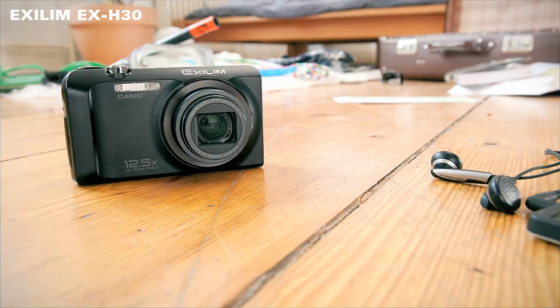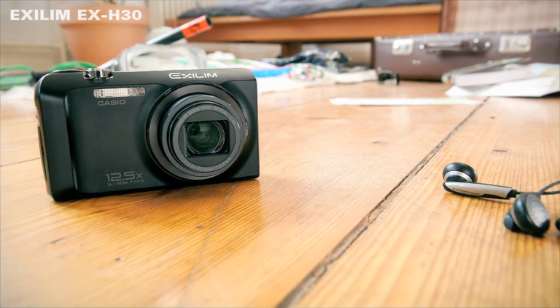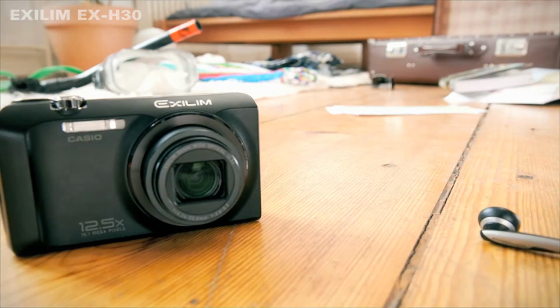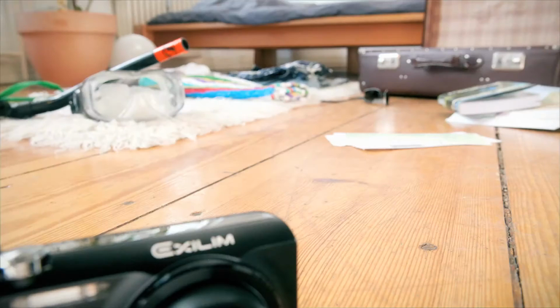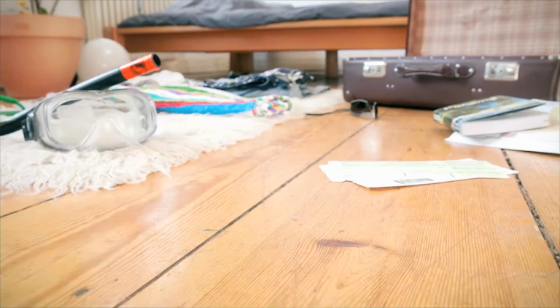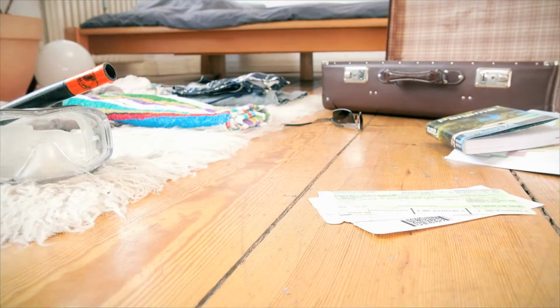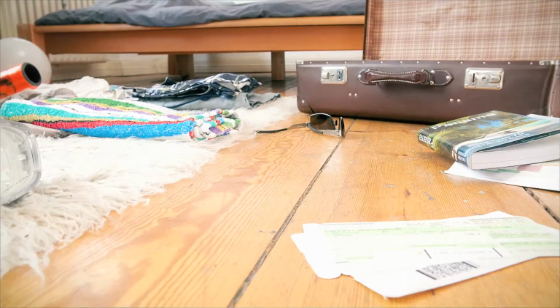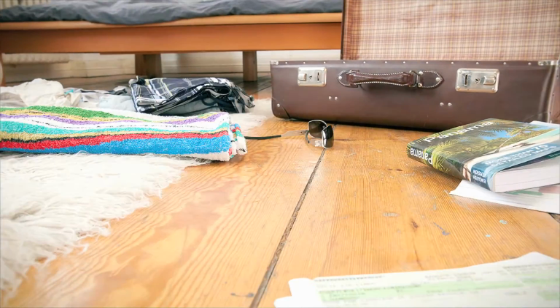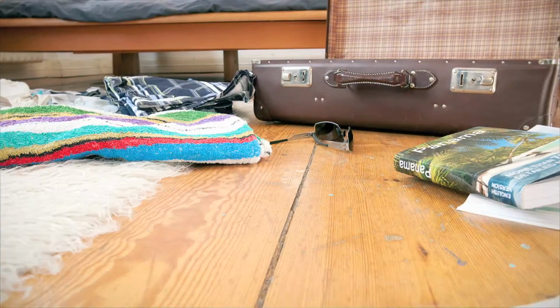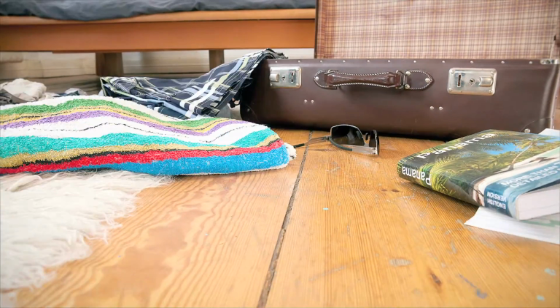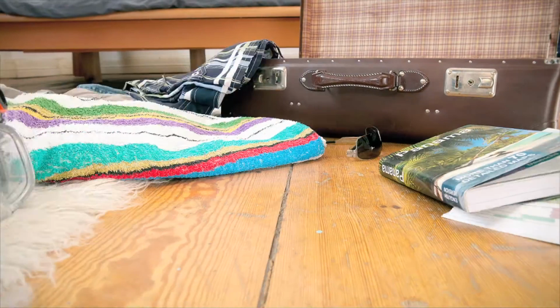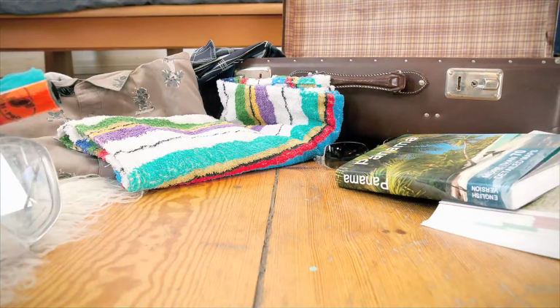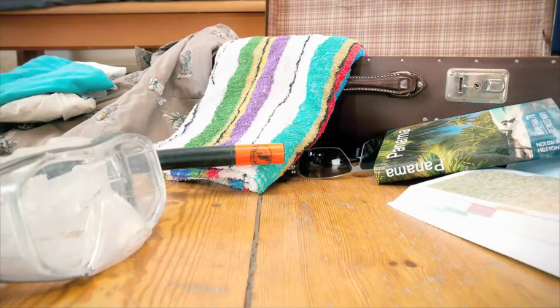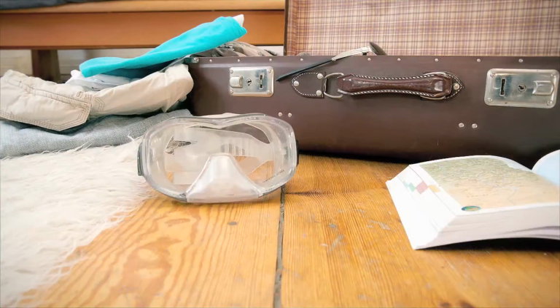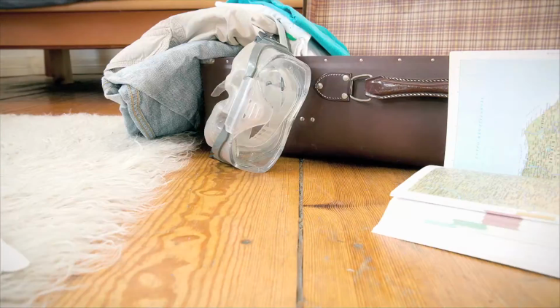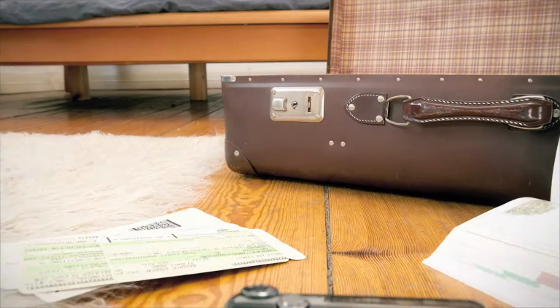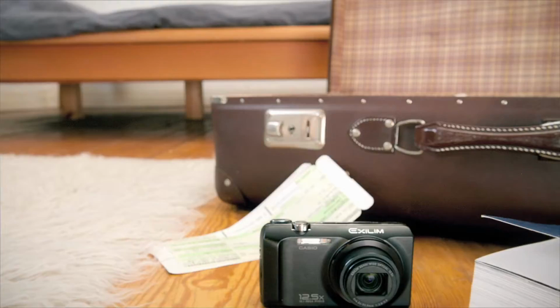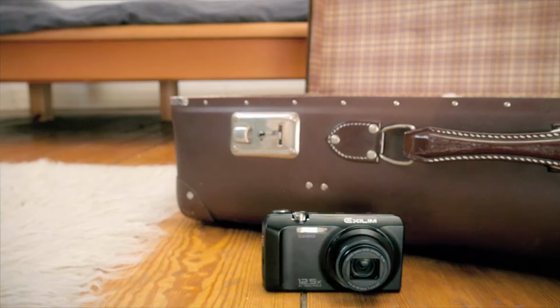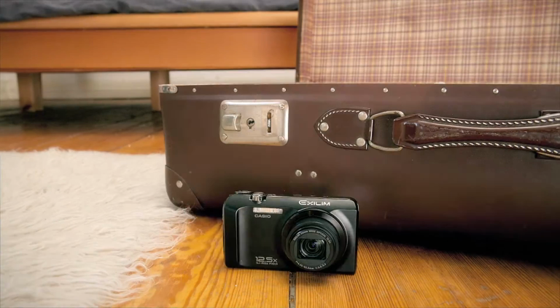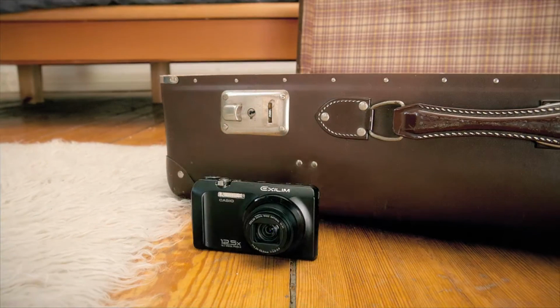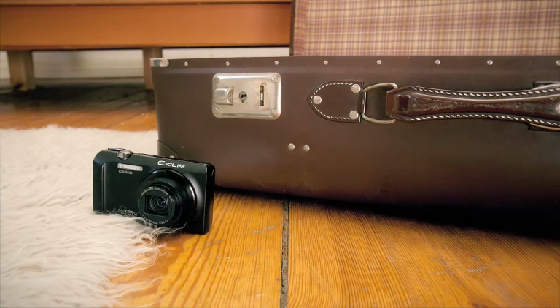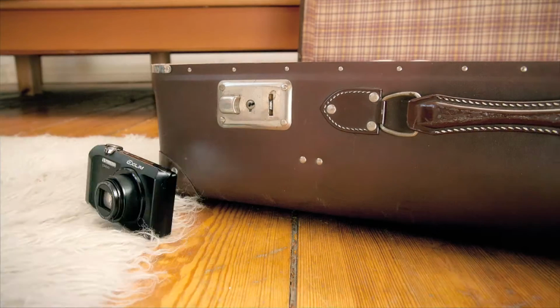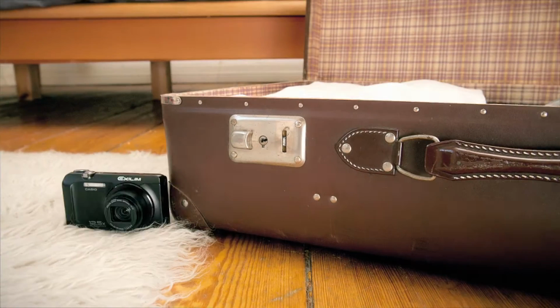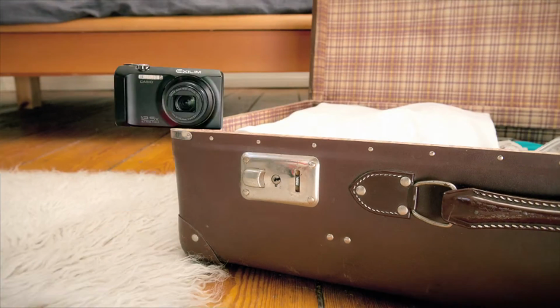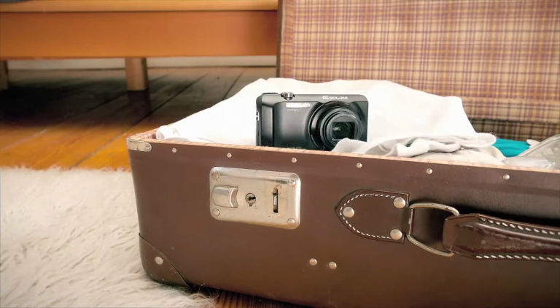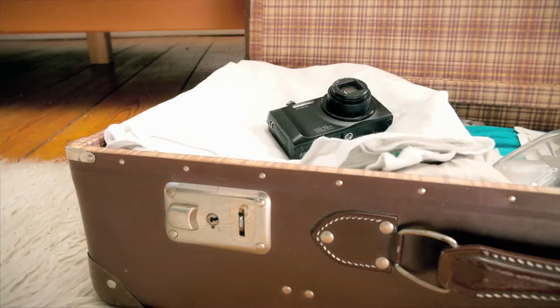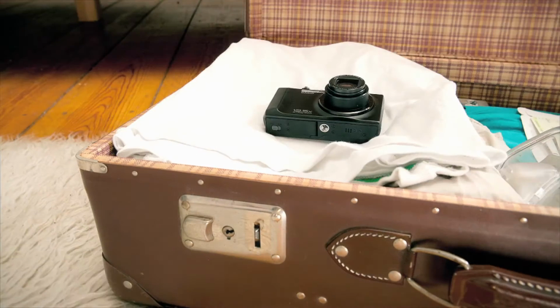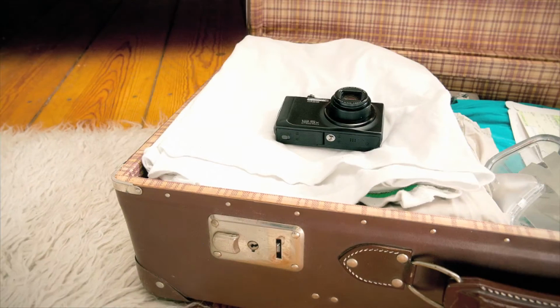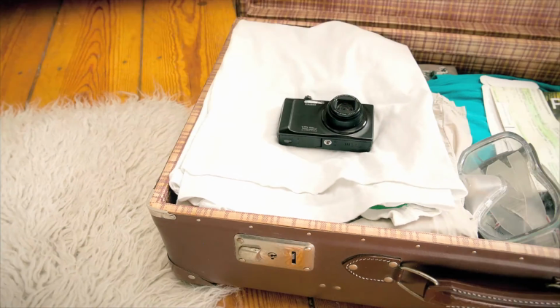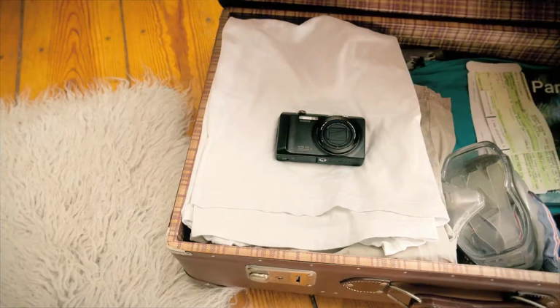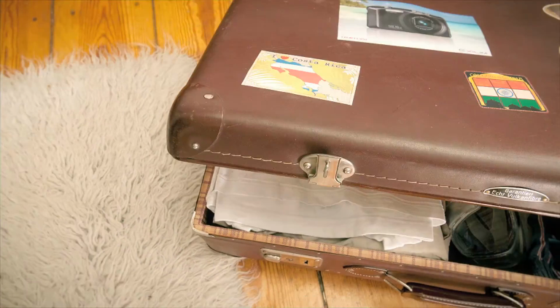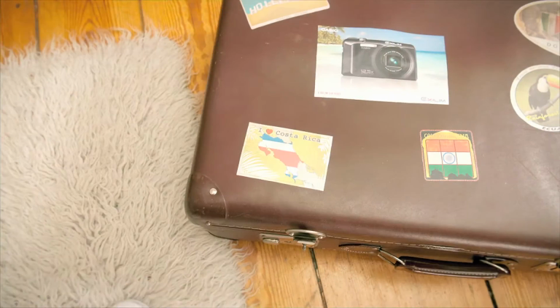The Casio EX-H30 — a wealth of detail to capture your favorite moments. A multitude of practical features, a compact design and an extremely long service life make the EX-H30 your ideal travel companion.